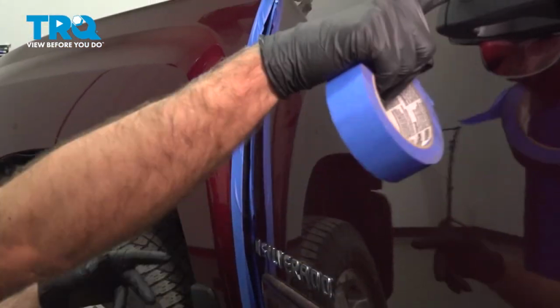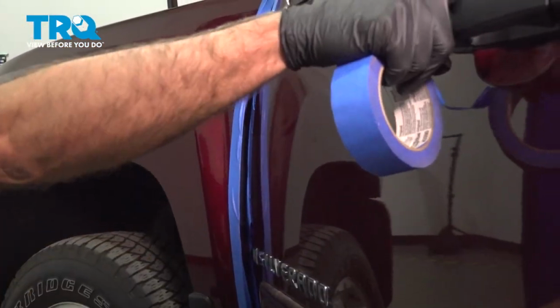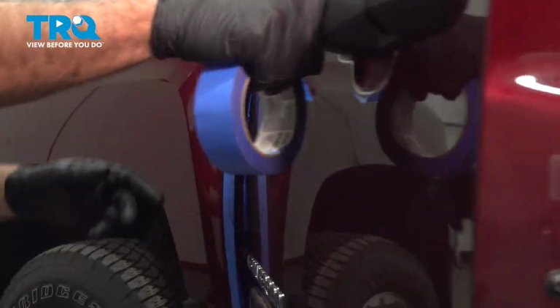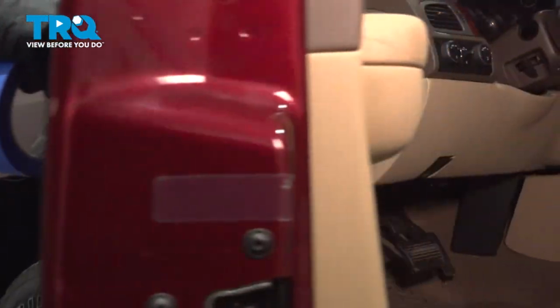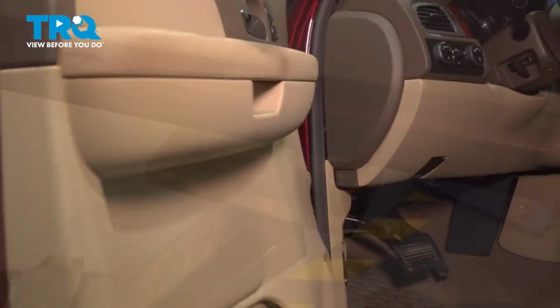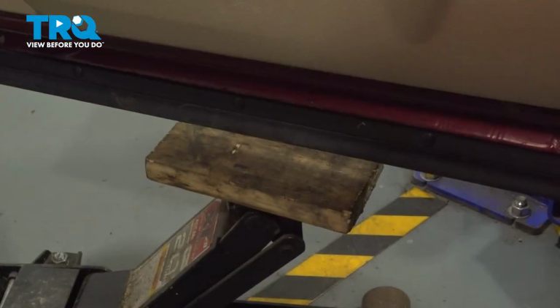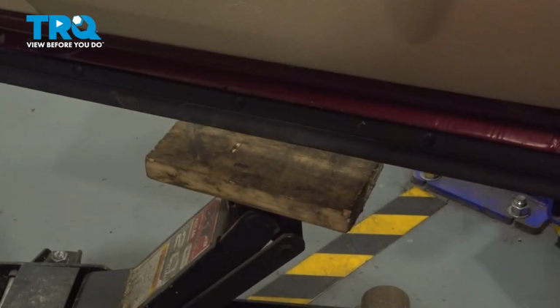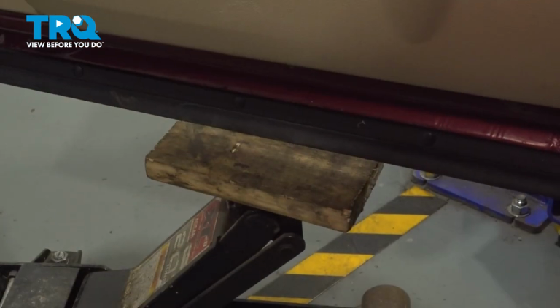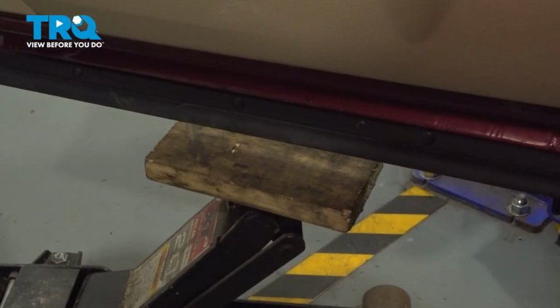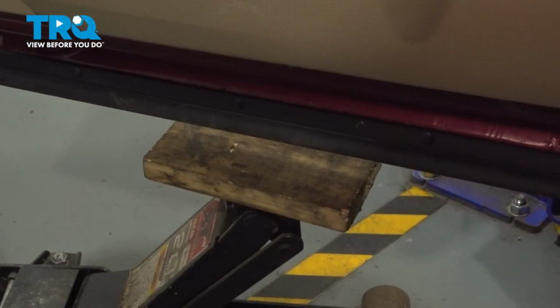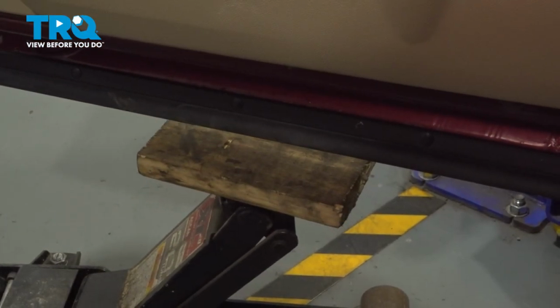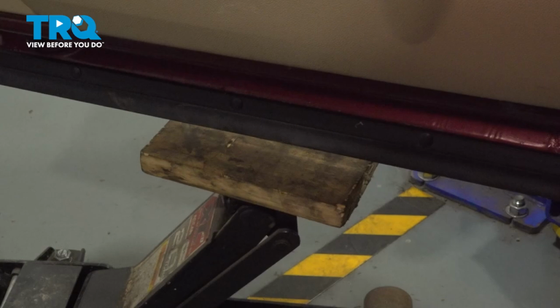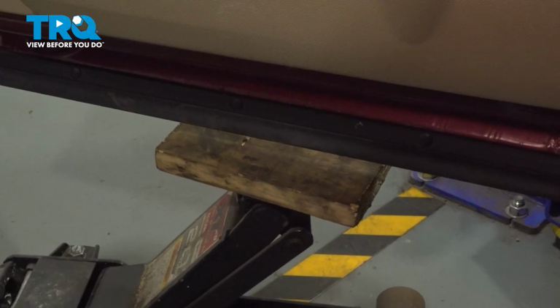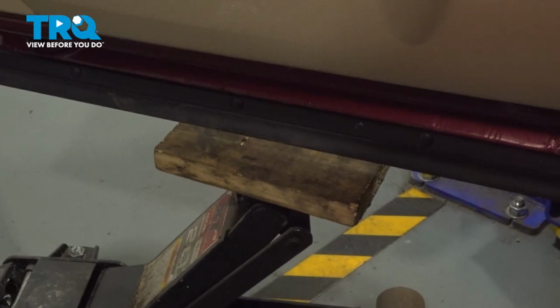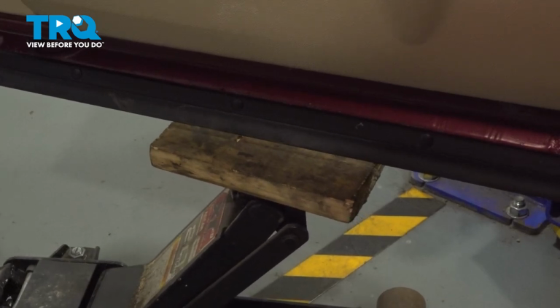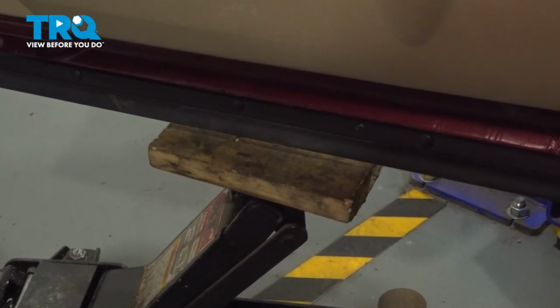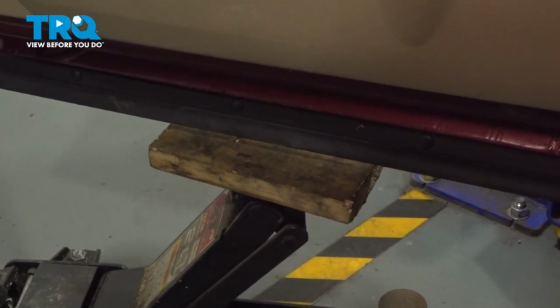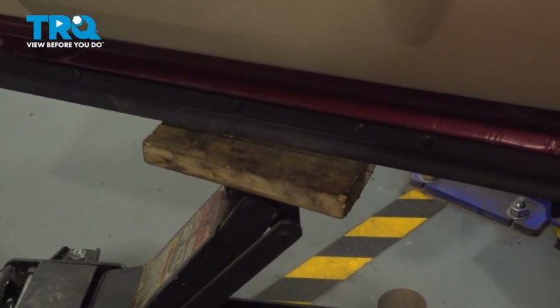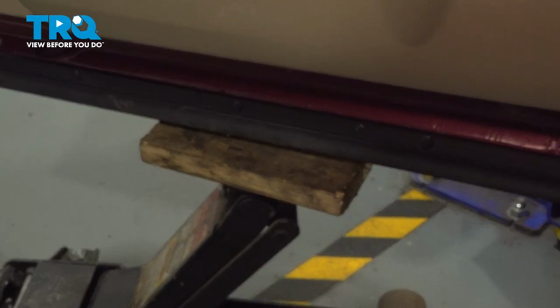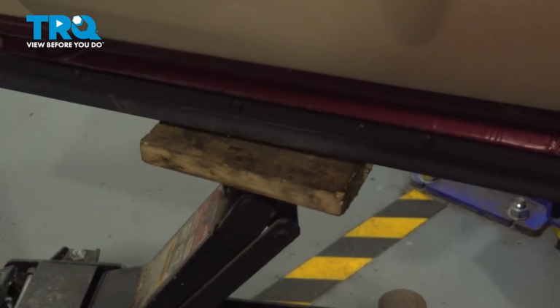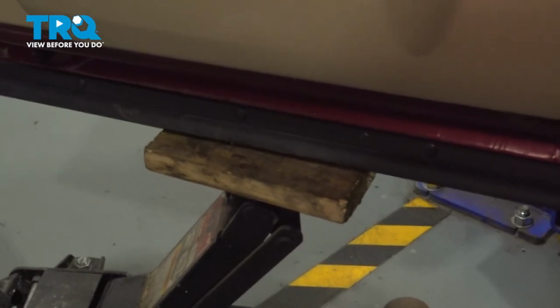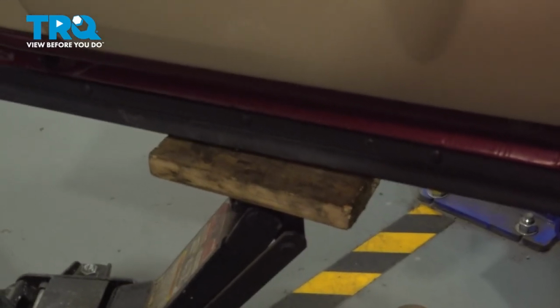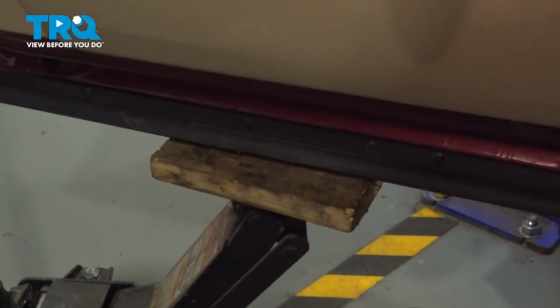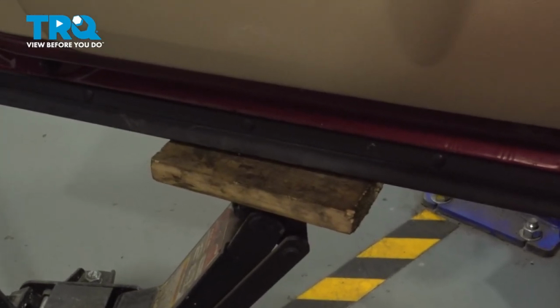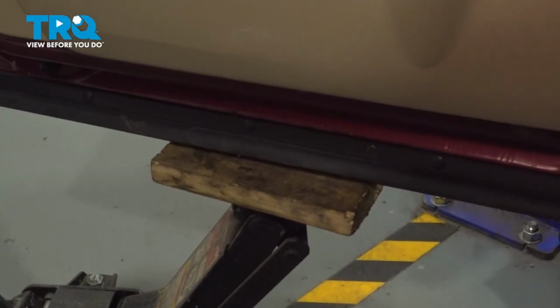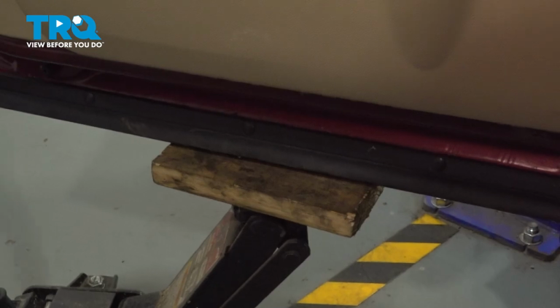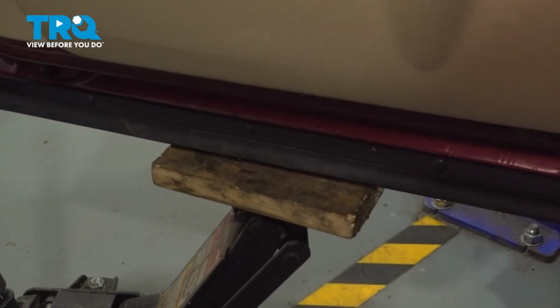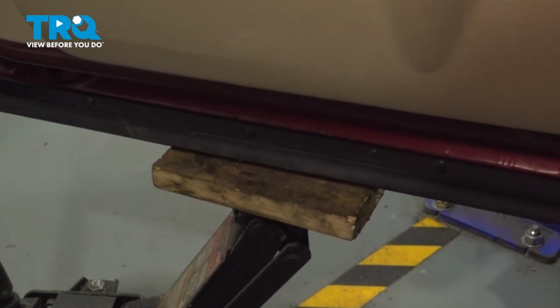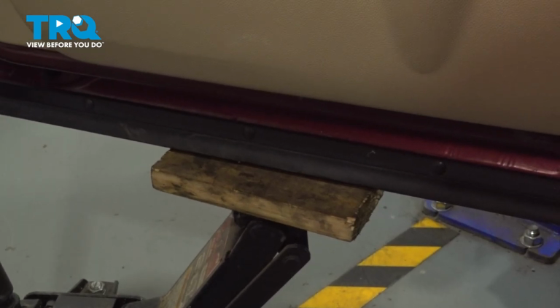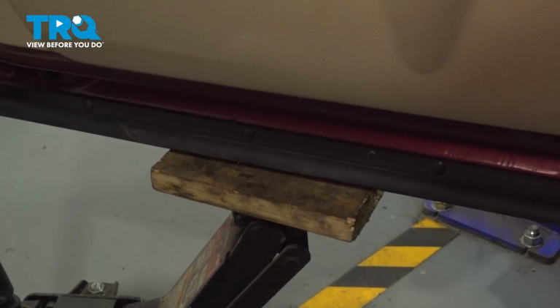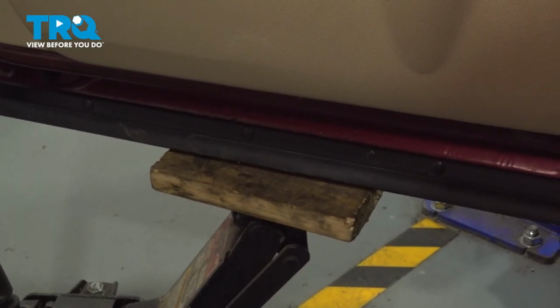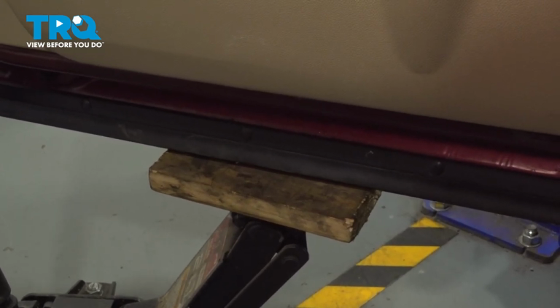Now open the door all the way, and using a floor jack and a piece of wood, just raise up underneath the door just to support it slightly. Then just make sure it's locked down real good.